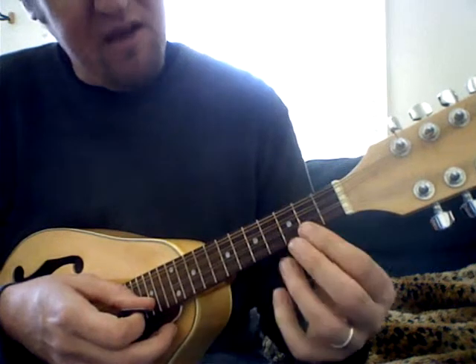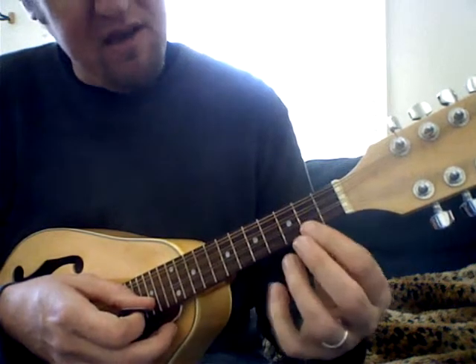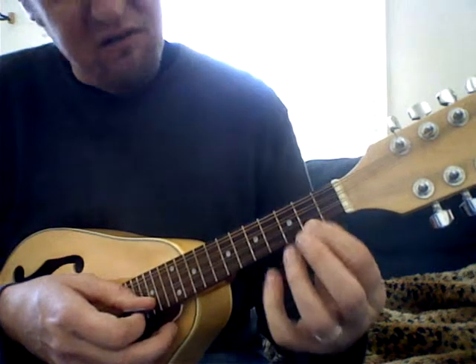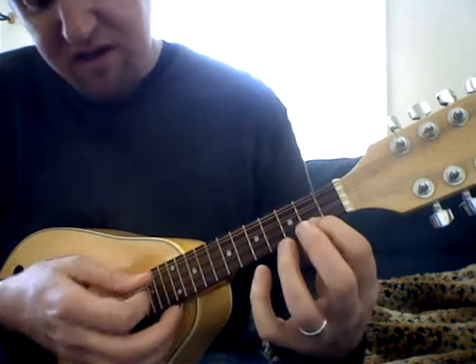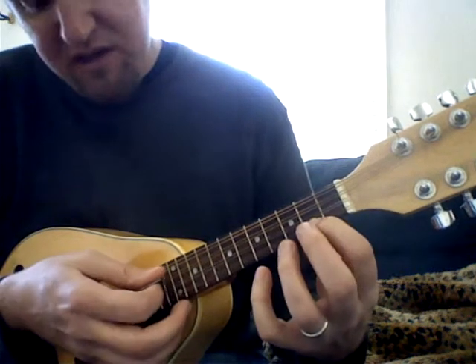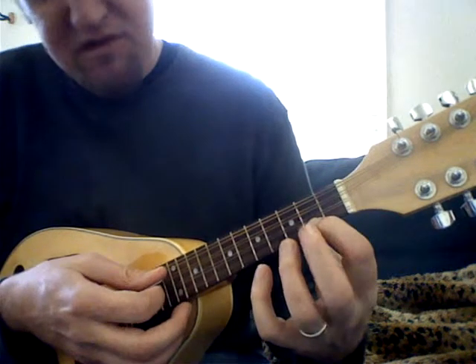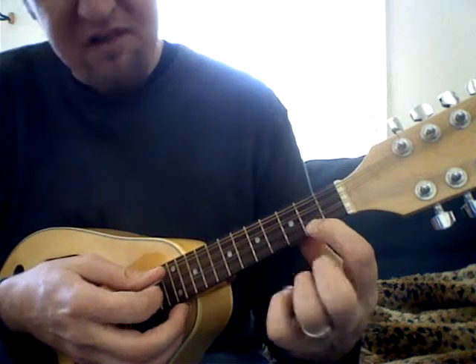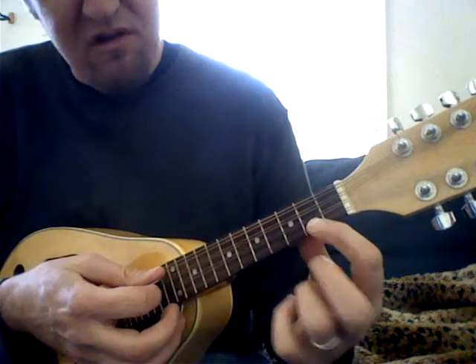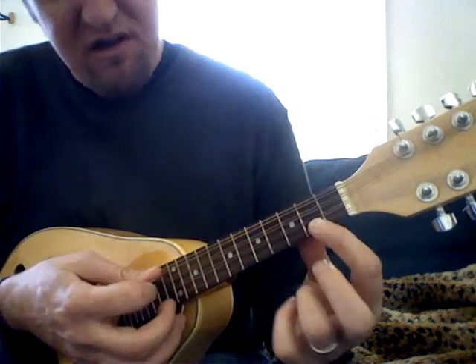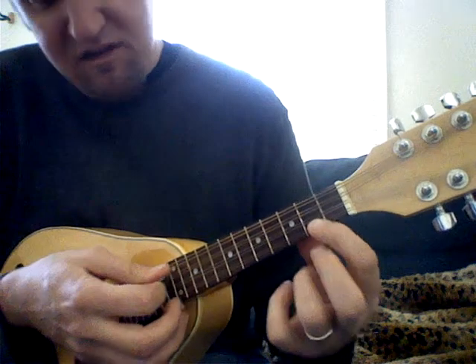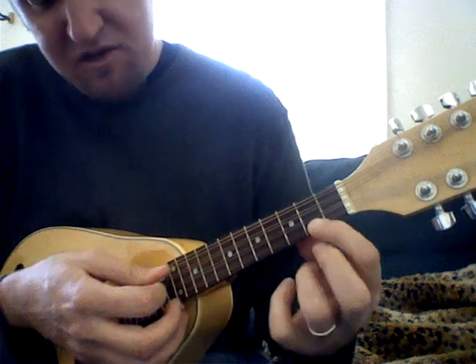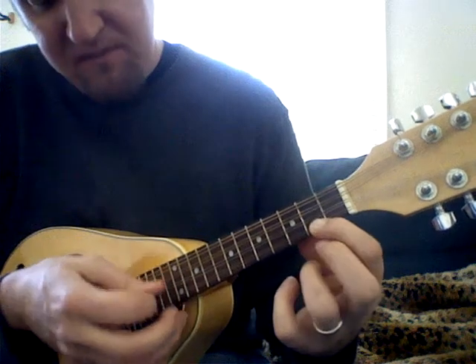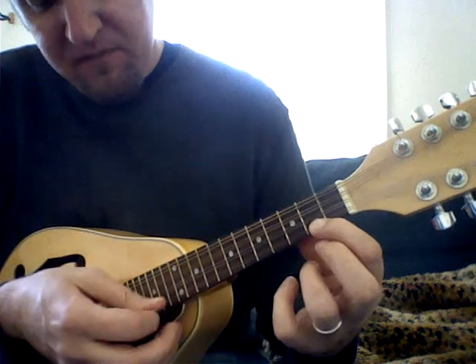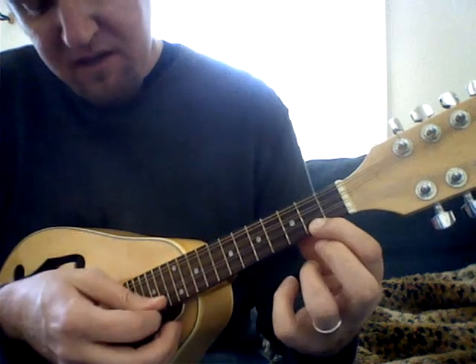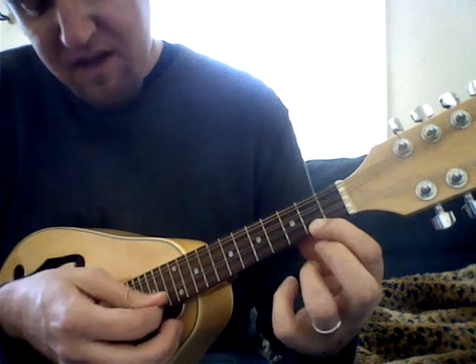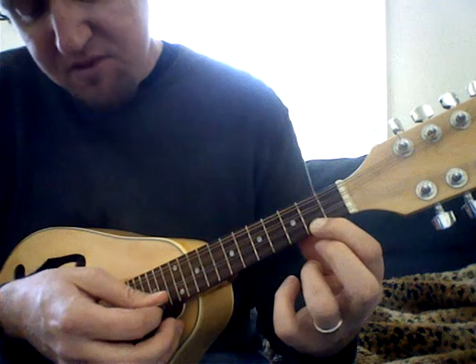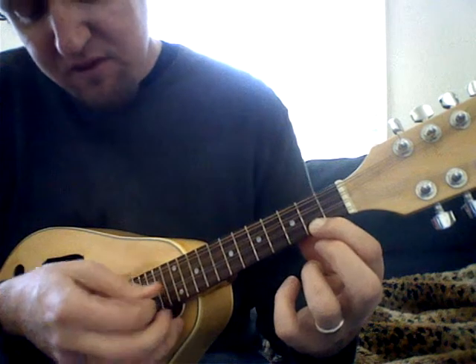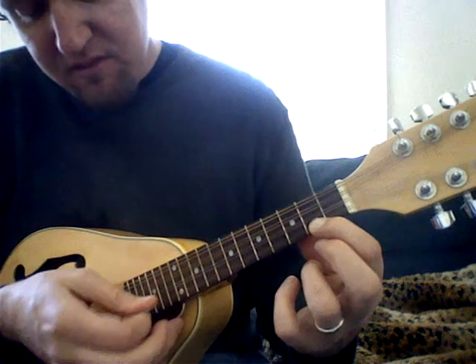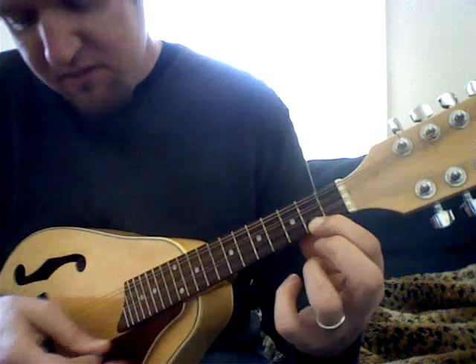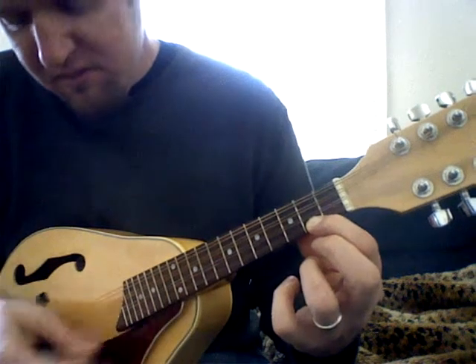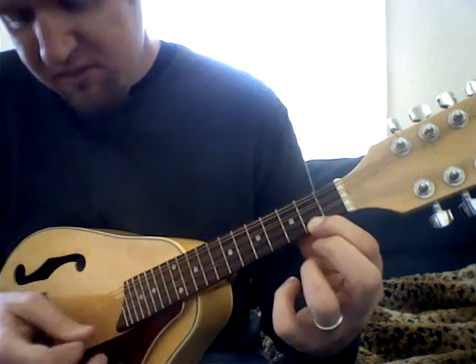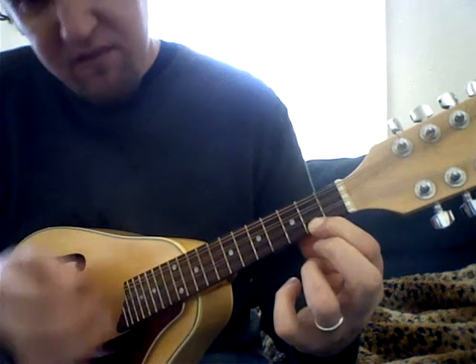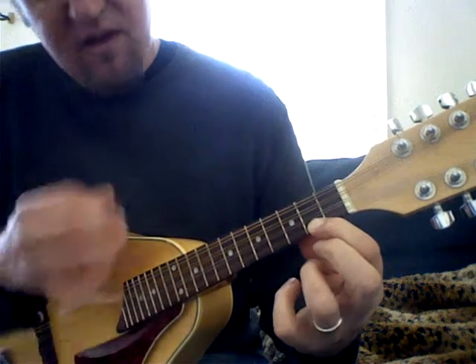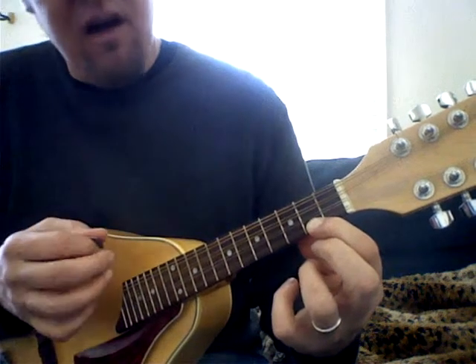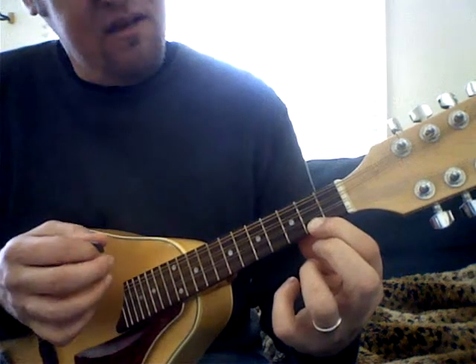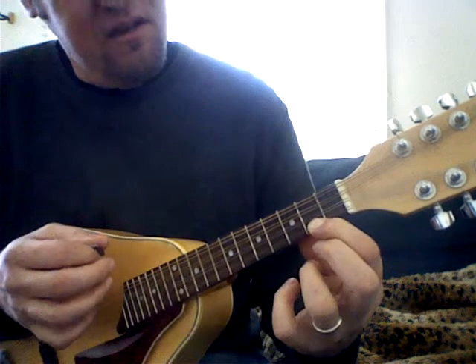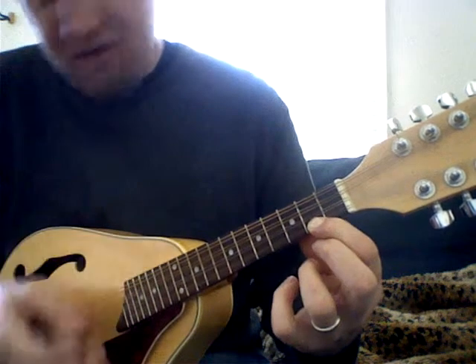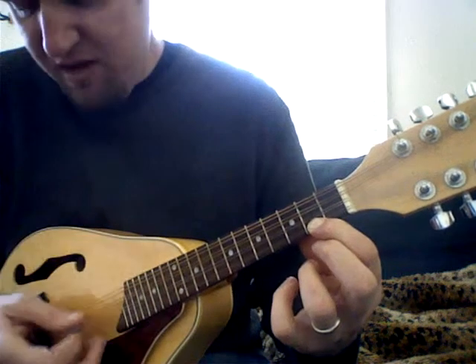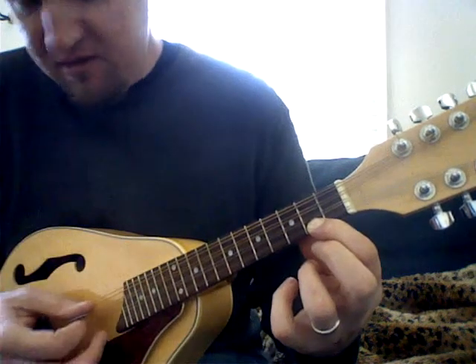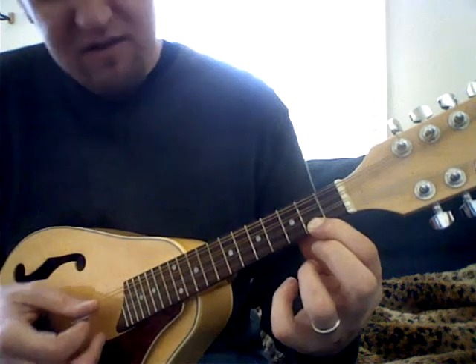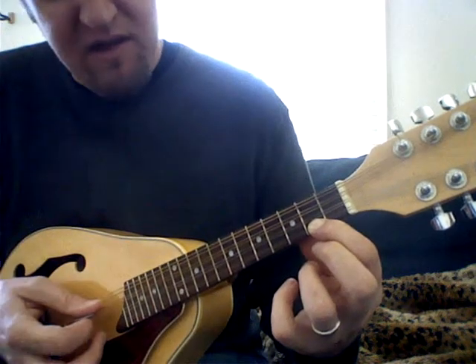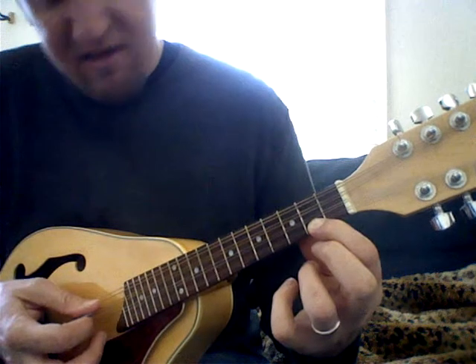The way that's going to work is we're going to go down stroke on the third string and then up stroke on the first string. So it looks more like this.